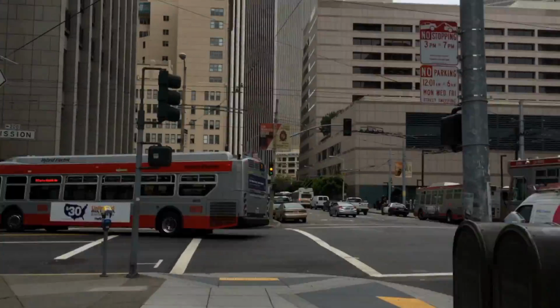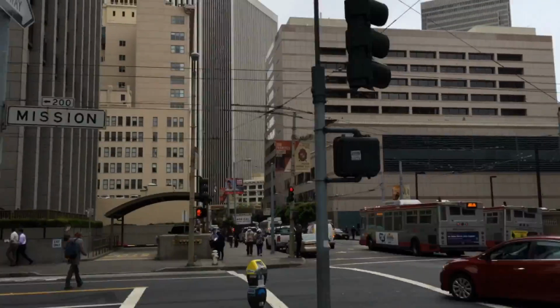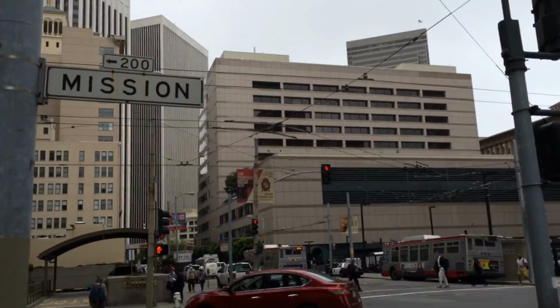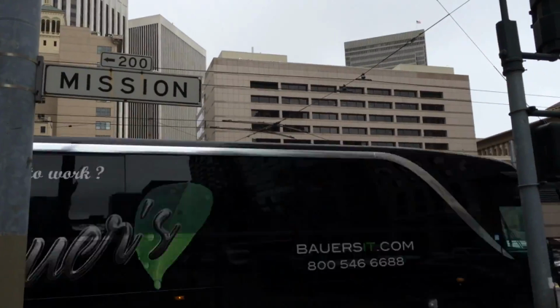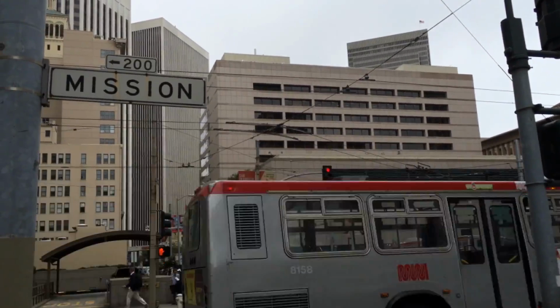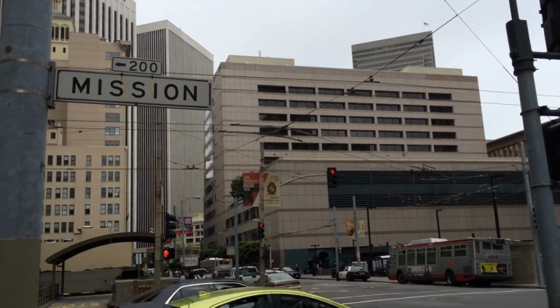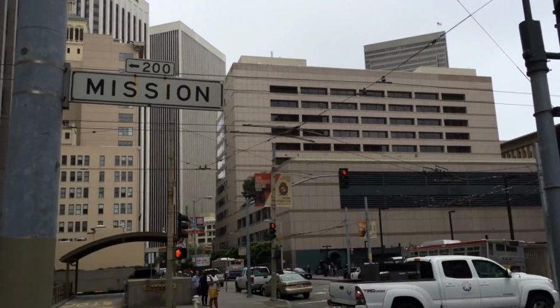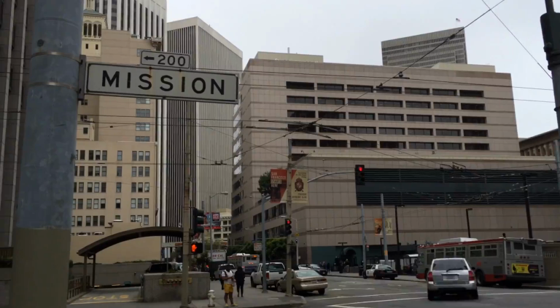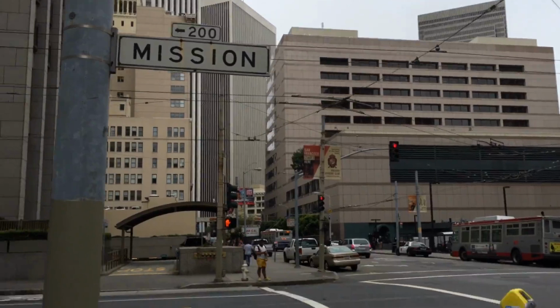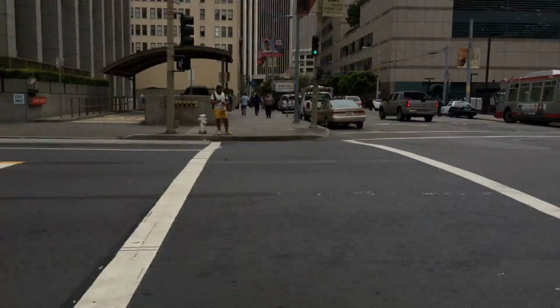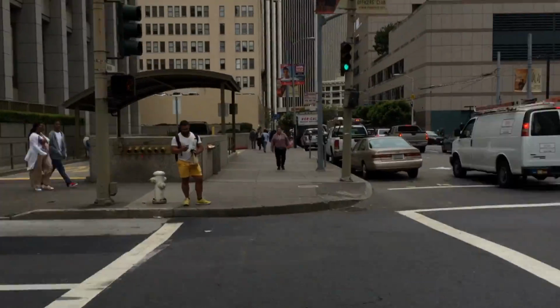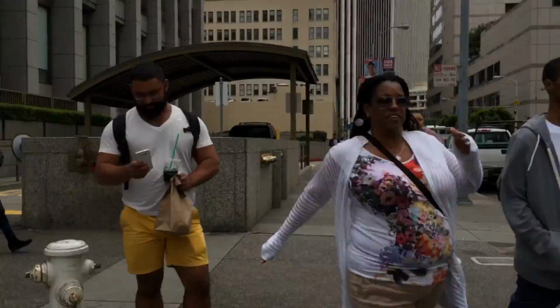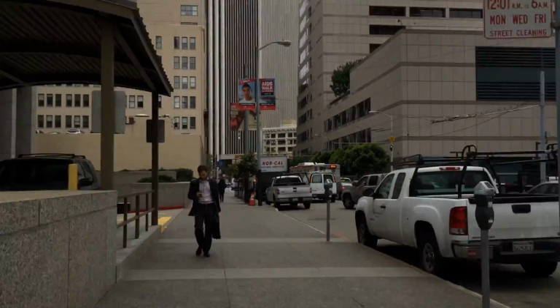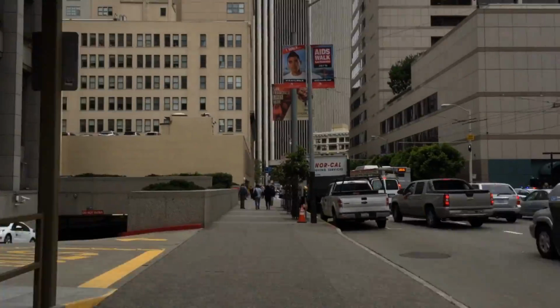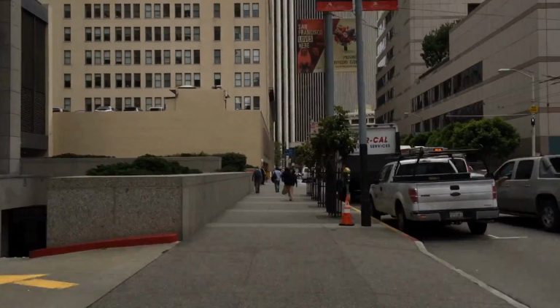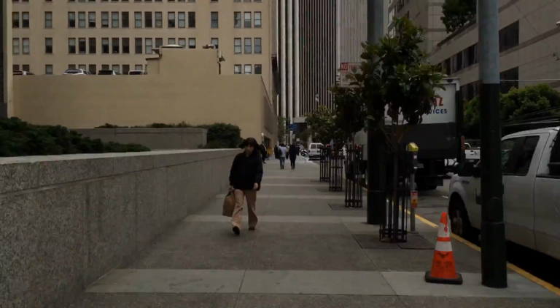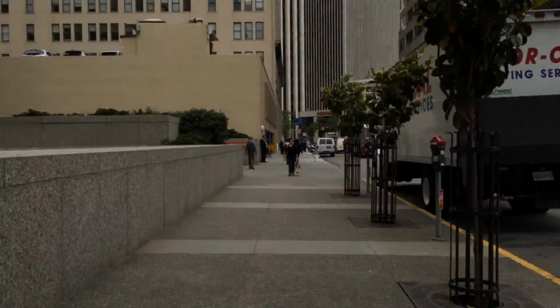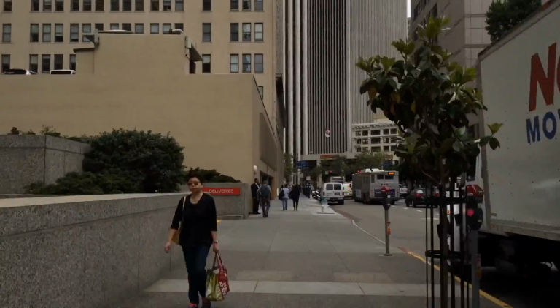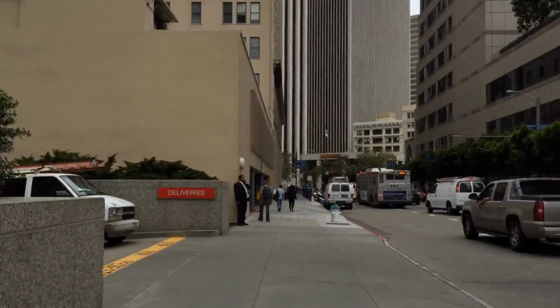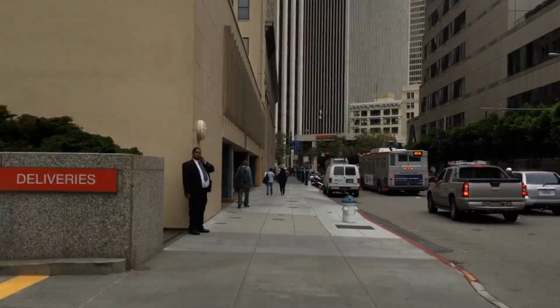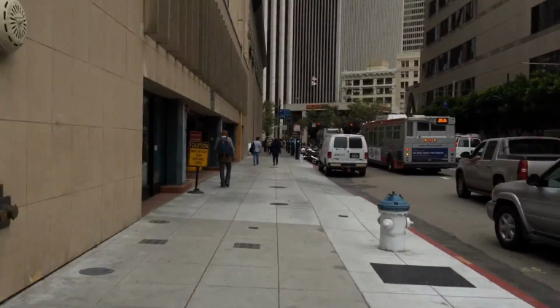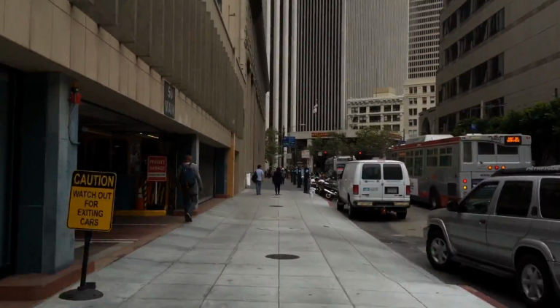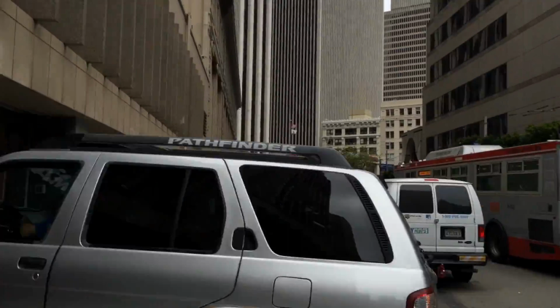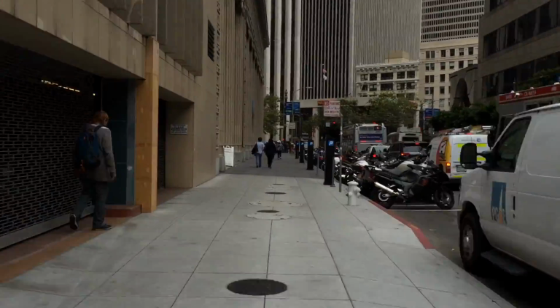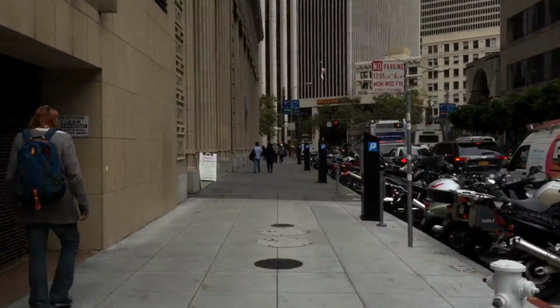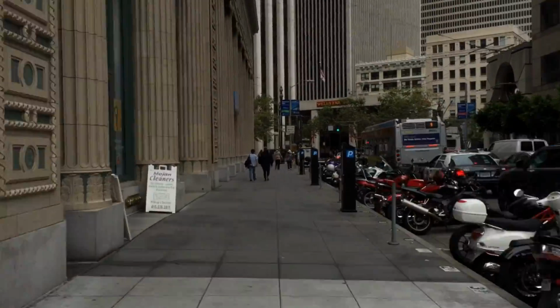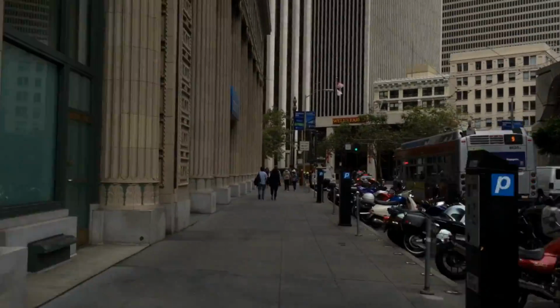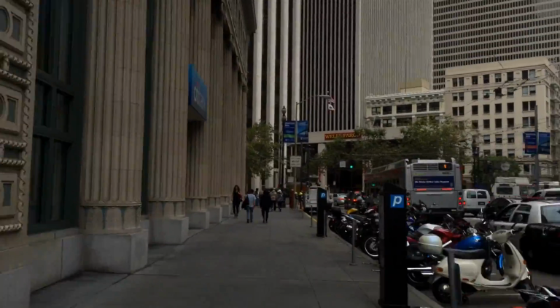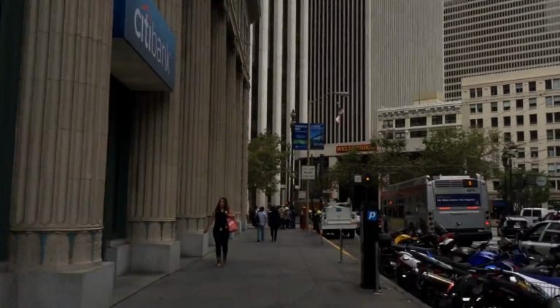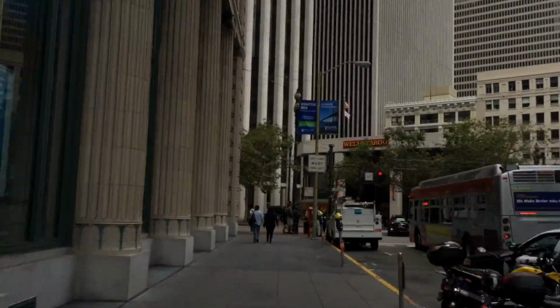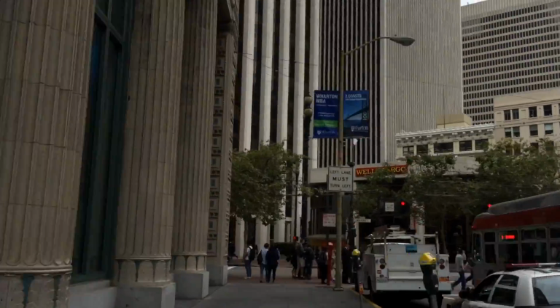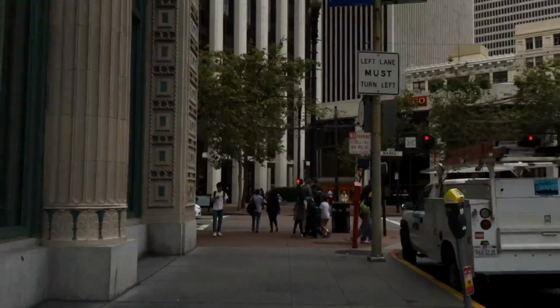Next we arrive at Mission Street. After waiting for the signal we cross and continue on our way. A motorcycle parking area can be found on the right as we walk down this block.